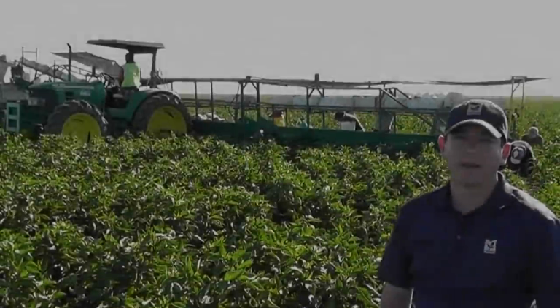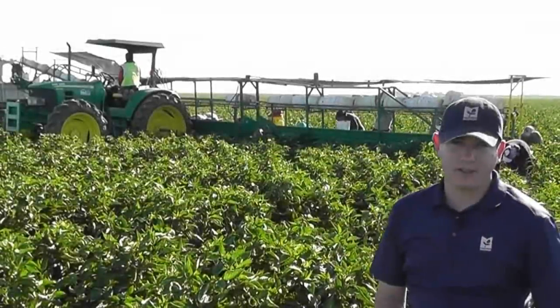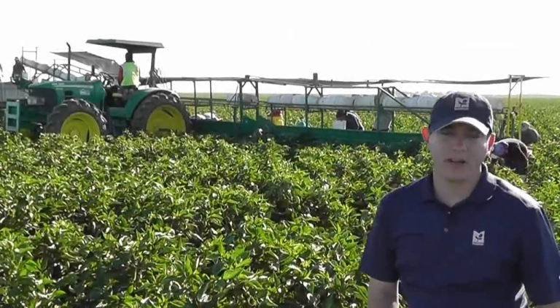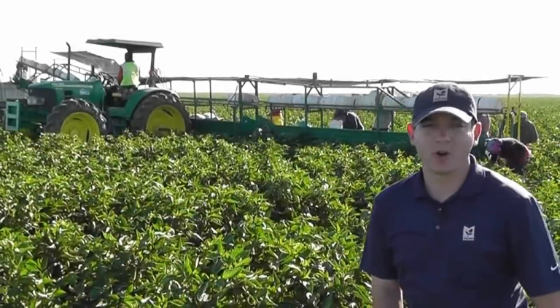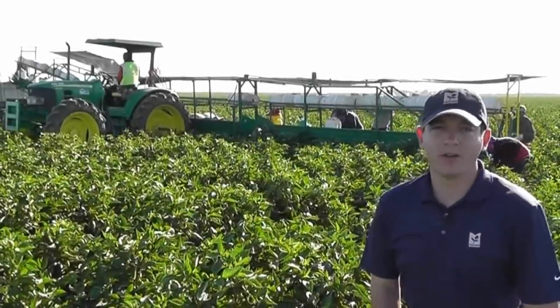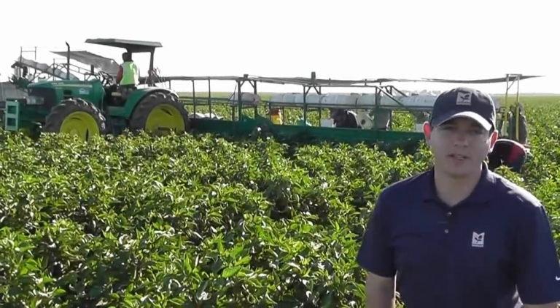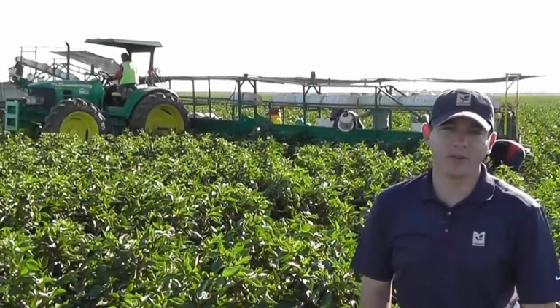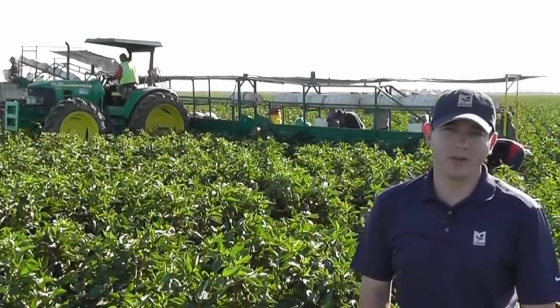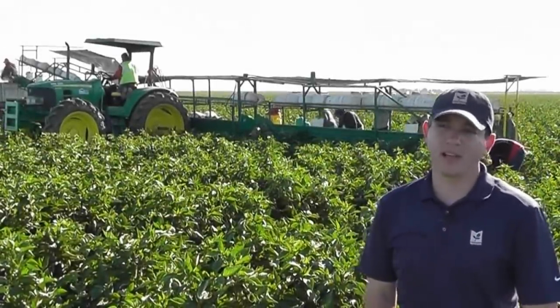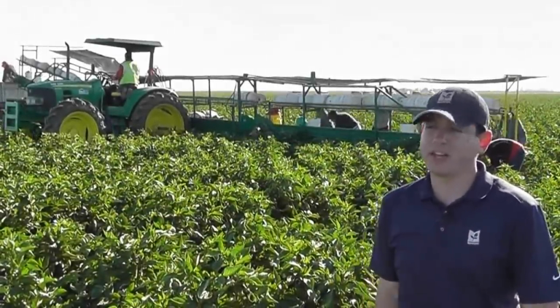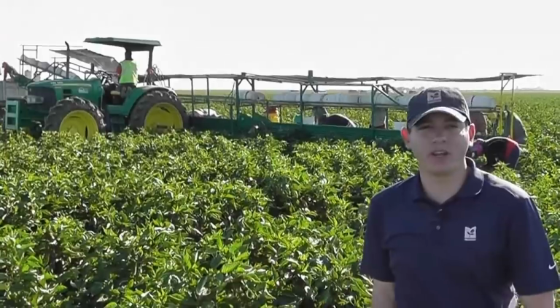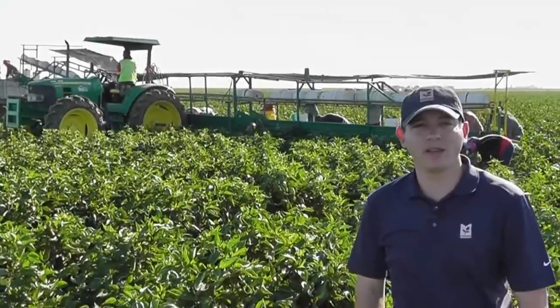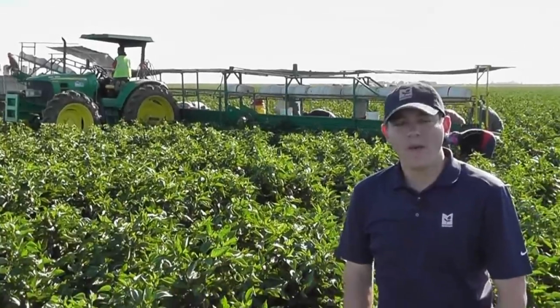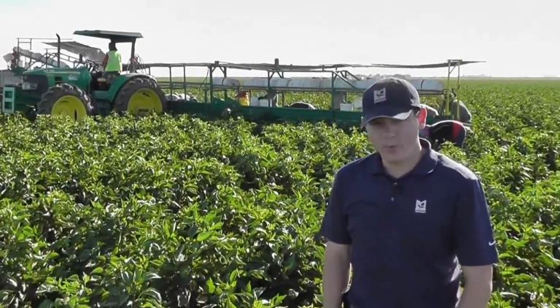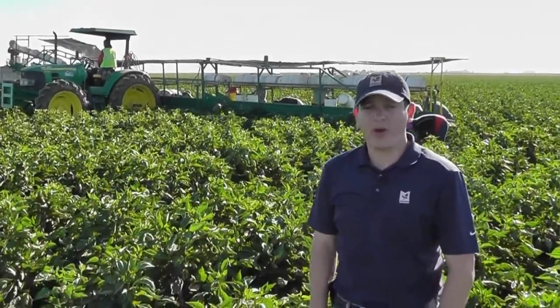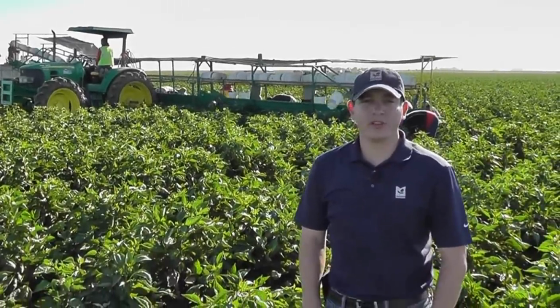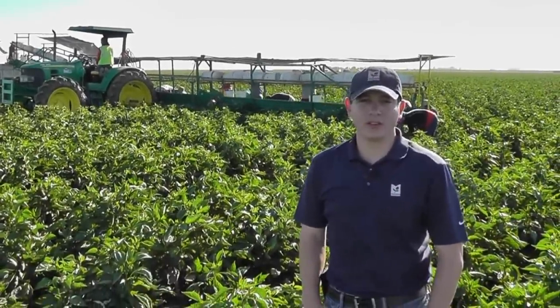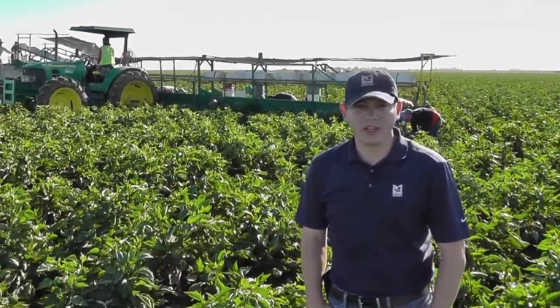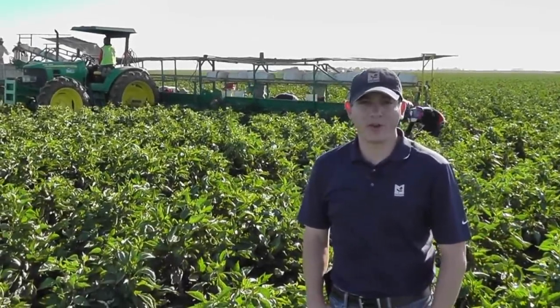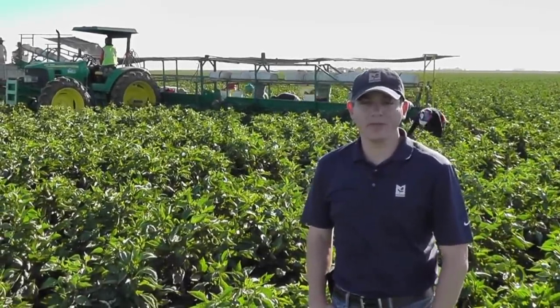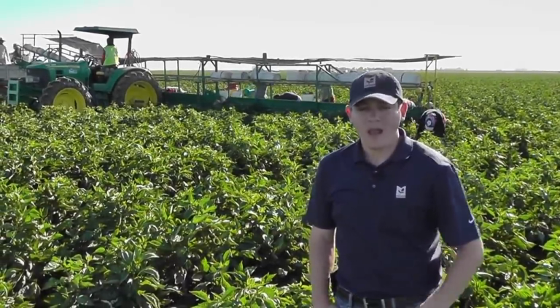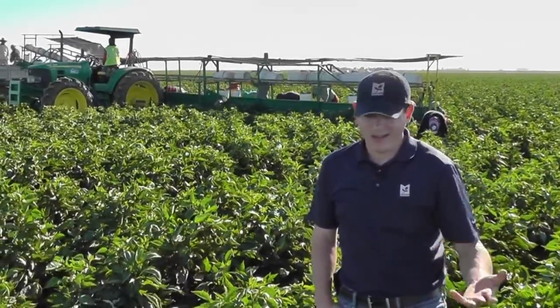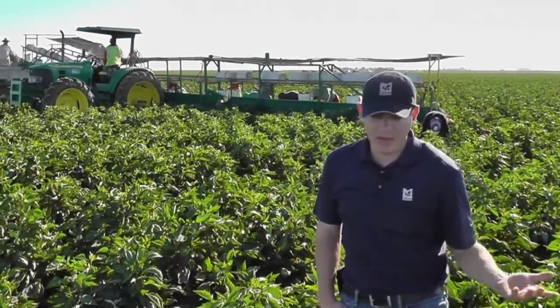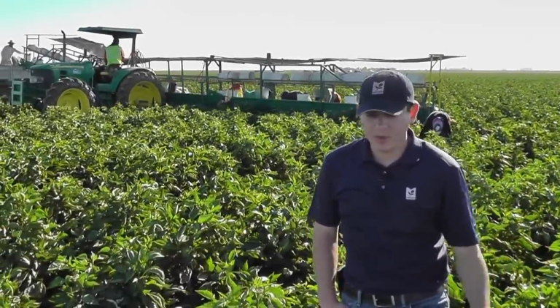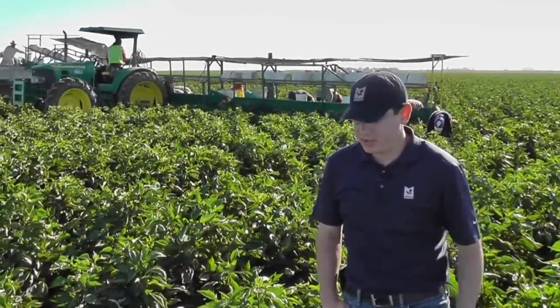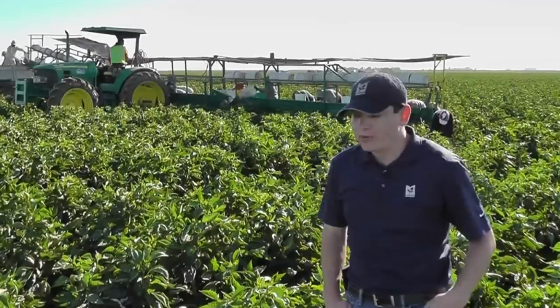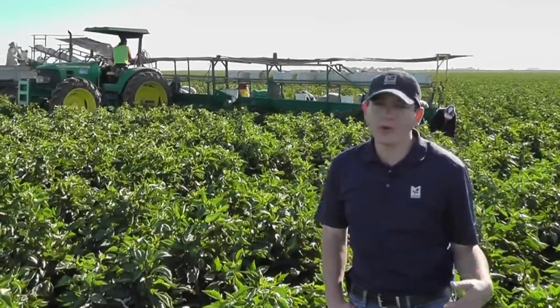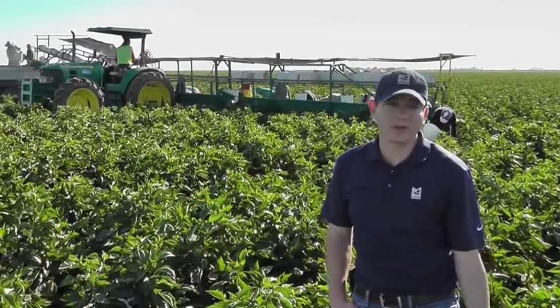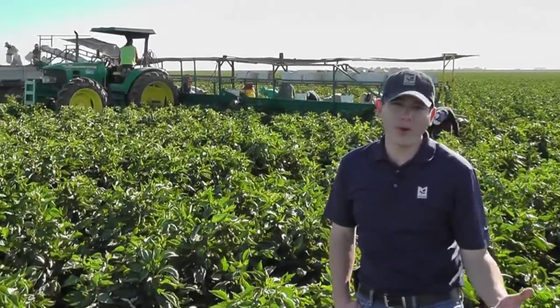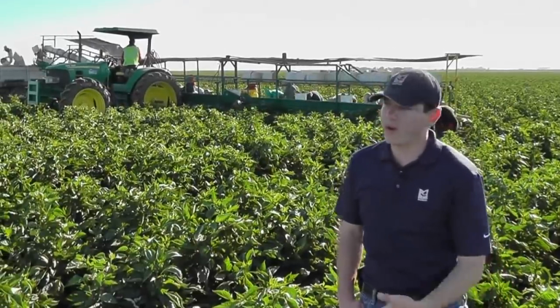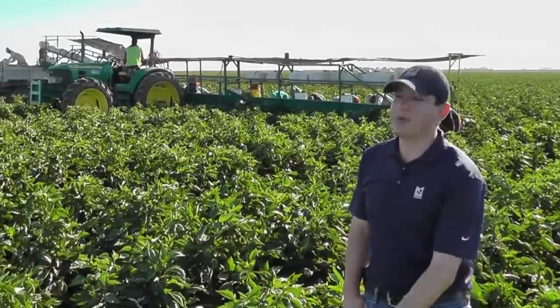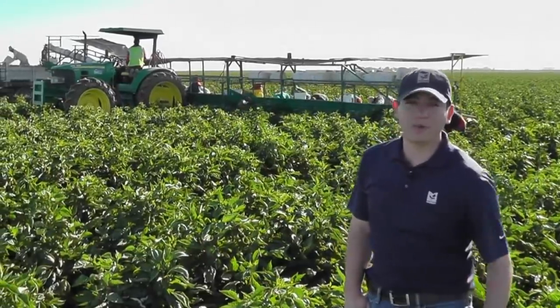Hi, this is John Galvez with Marcon. Today we're in the west side of the San Joaquin Valley where bell pepper harvesting has recently got underway. On today's update we just want to give a general overview of growing and harvesting bell peppers.